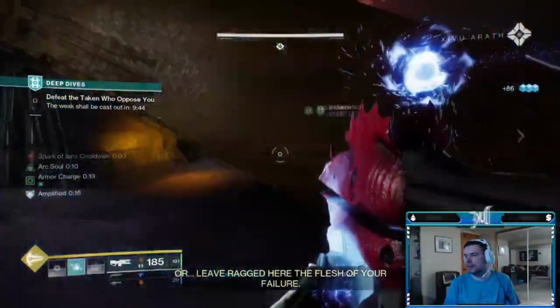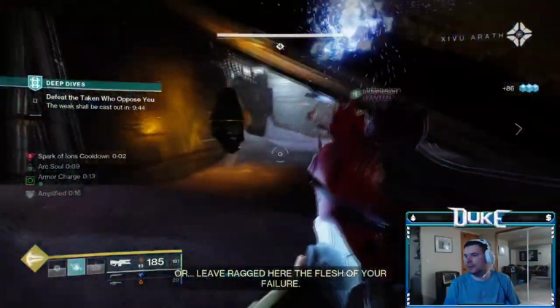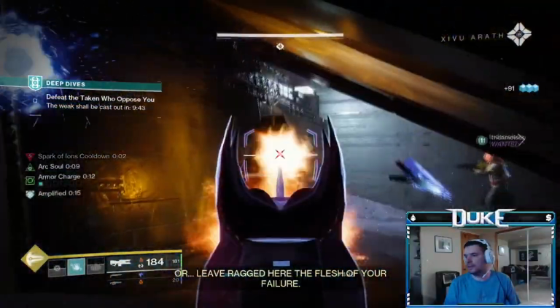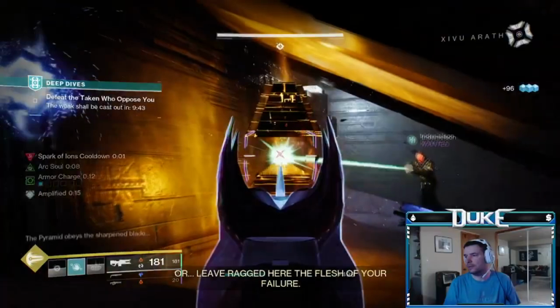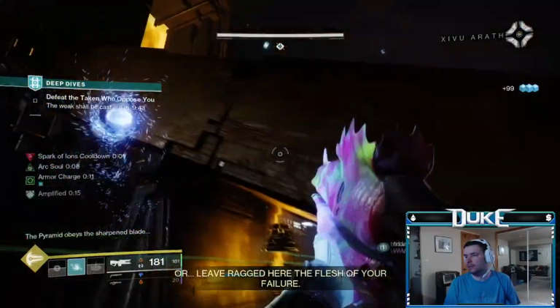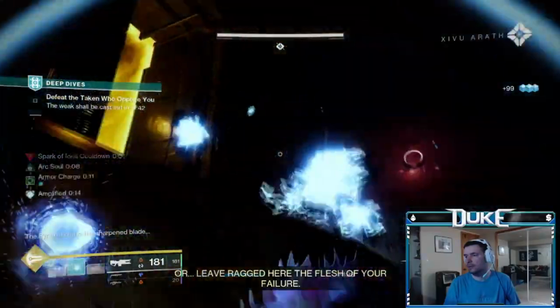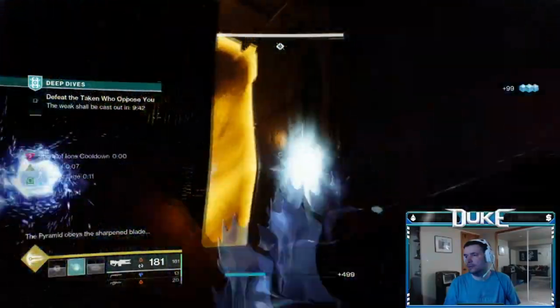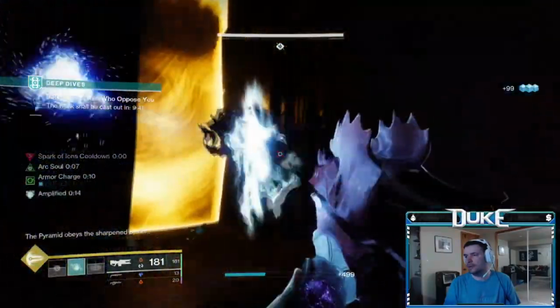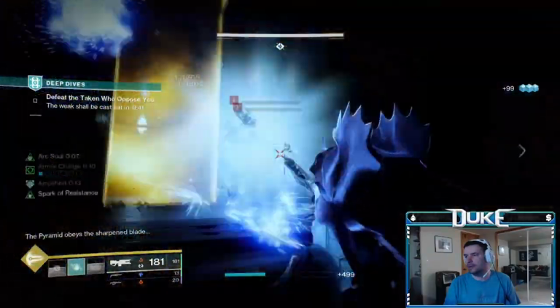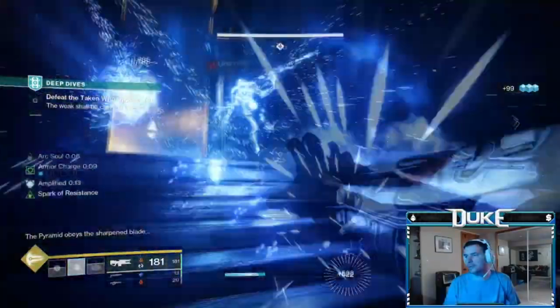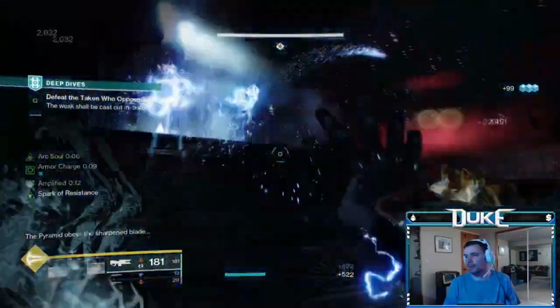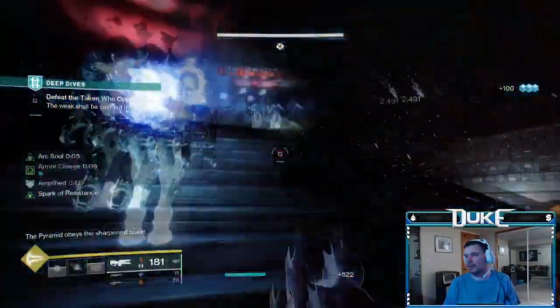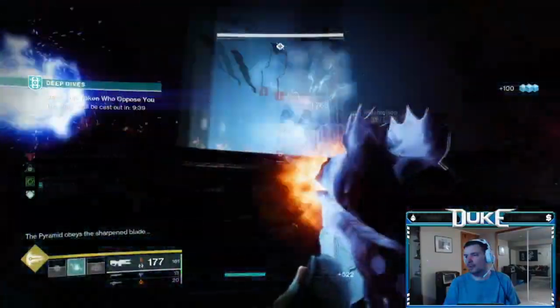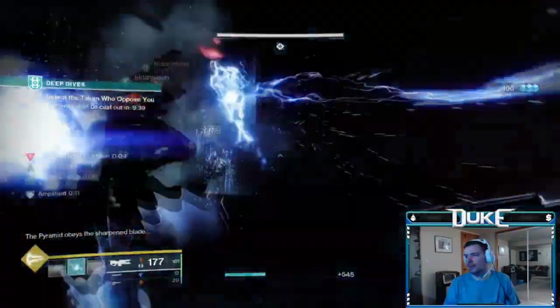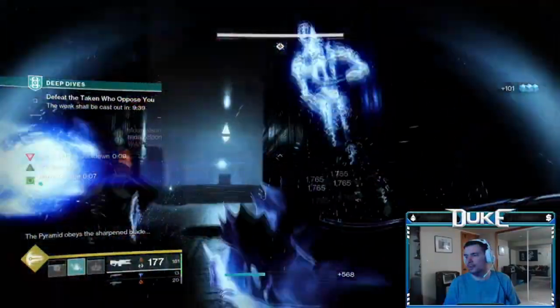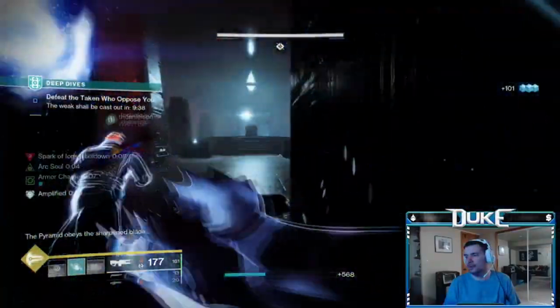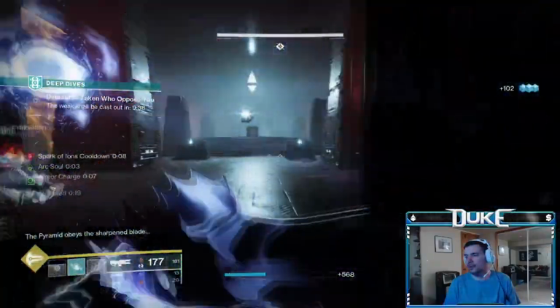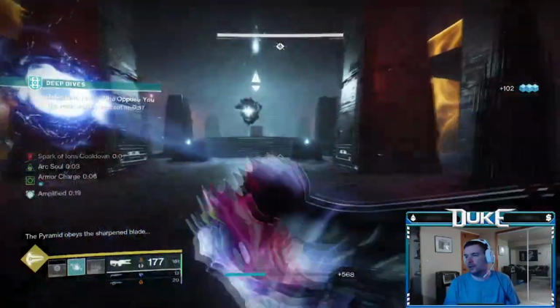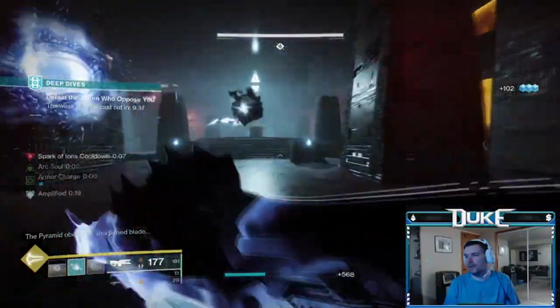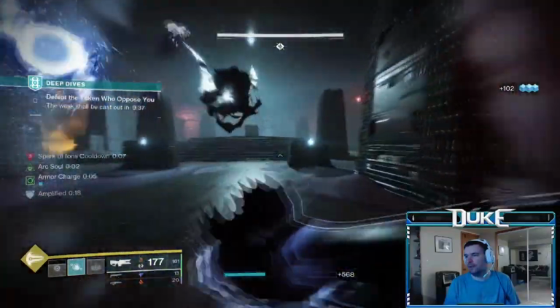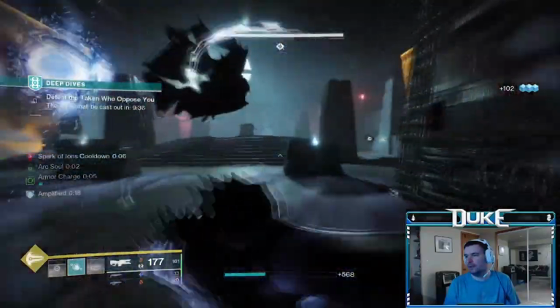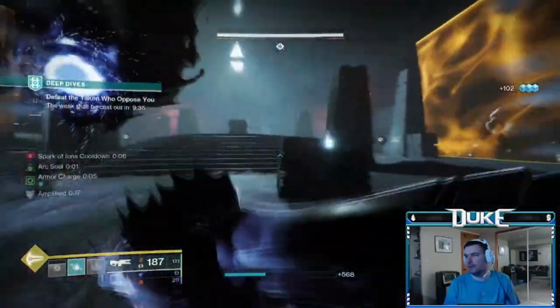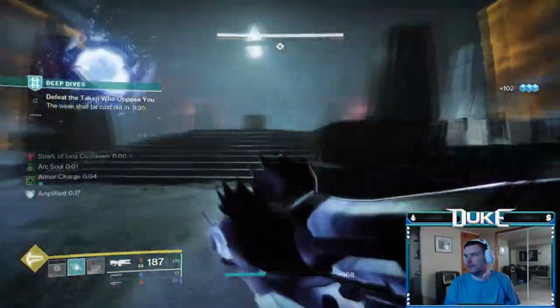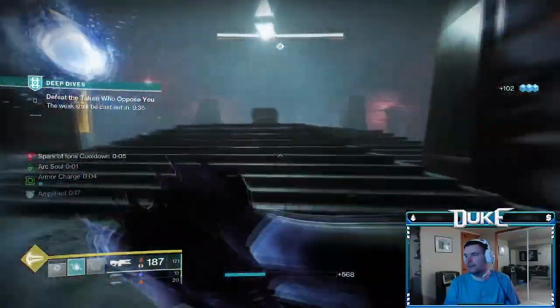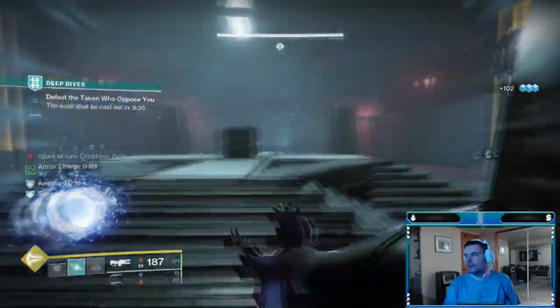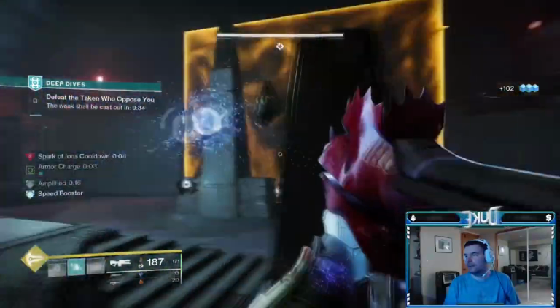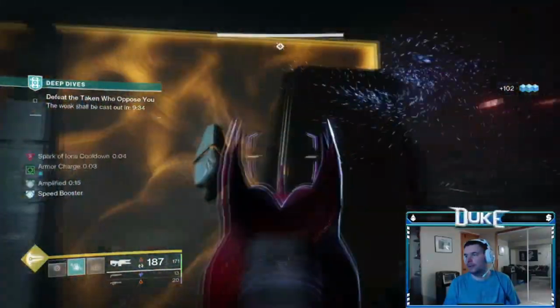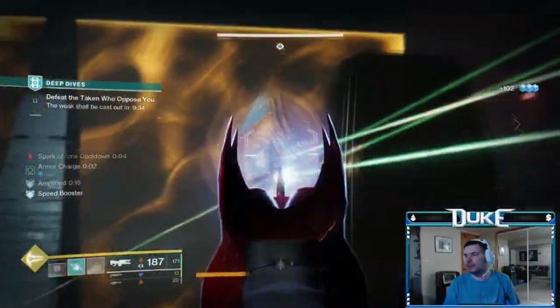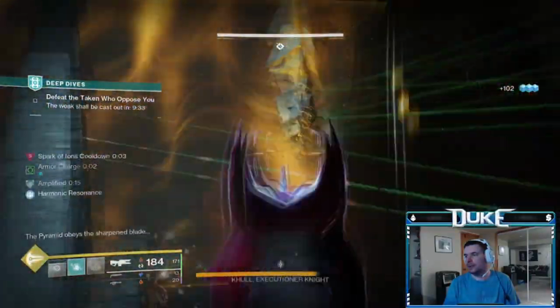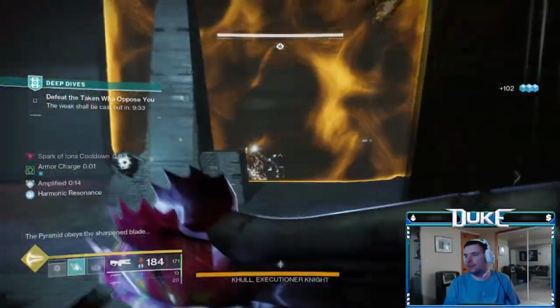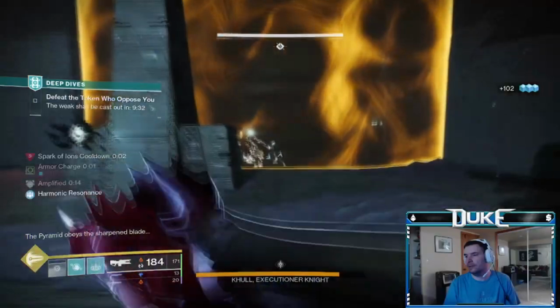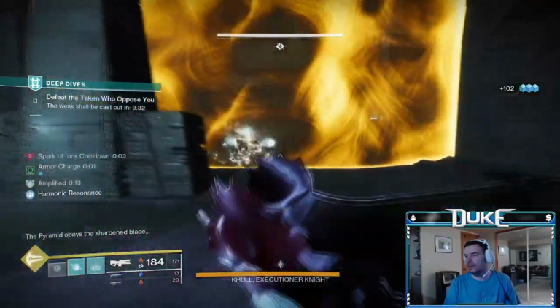These first two rooms are pretty simple — just shoot the darkness node and kill all the enemies to open the next door. The first darkness node is right in front of you when you first walk in, while the second darkness node in the second section is underneath the staircase.